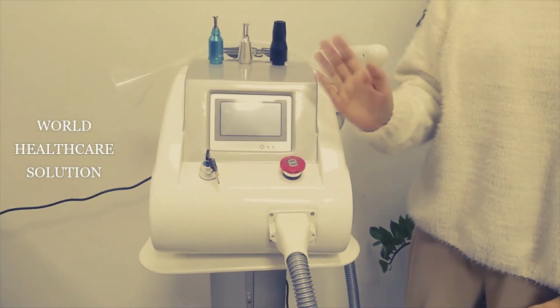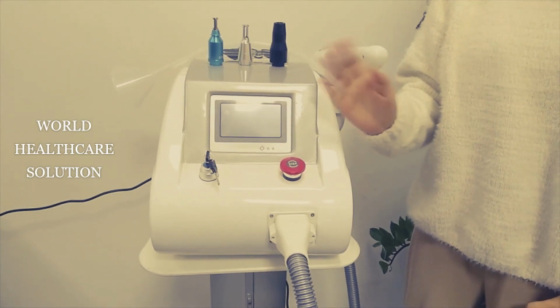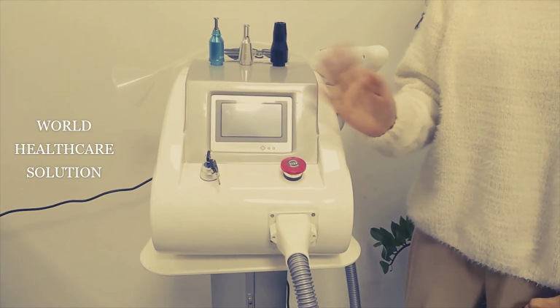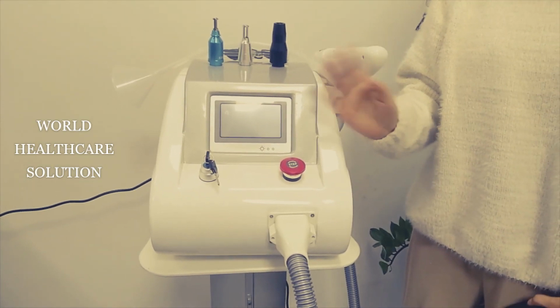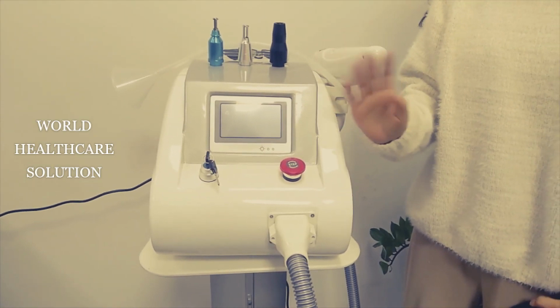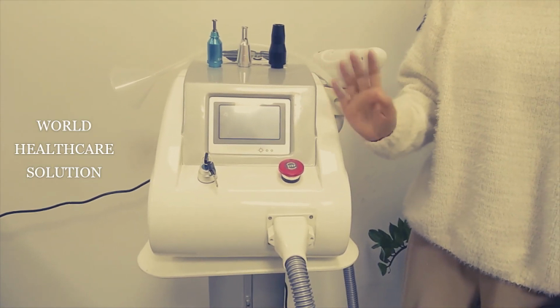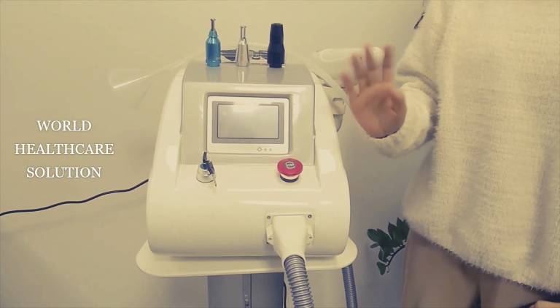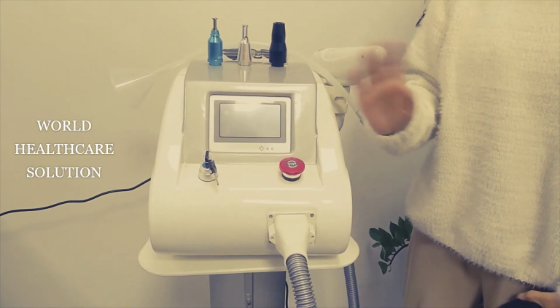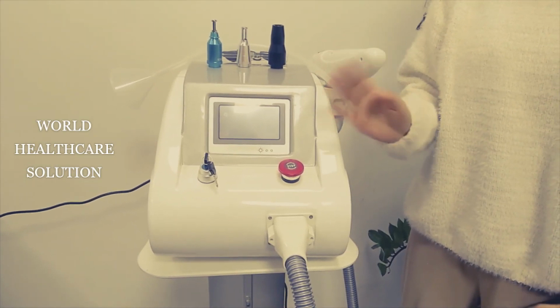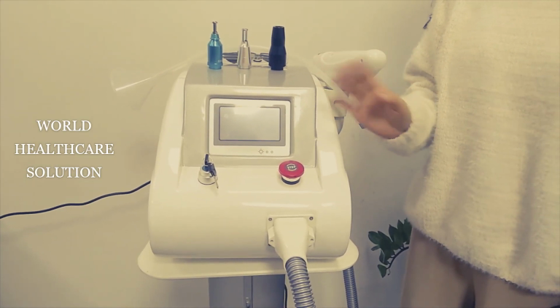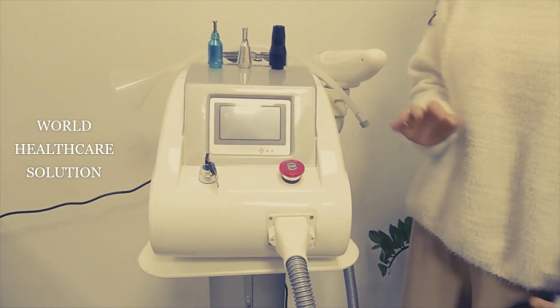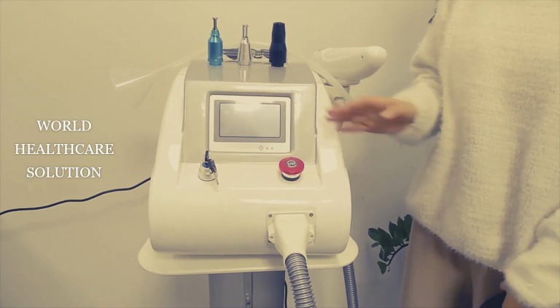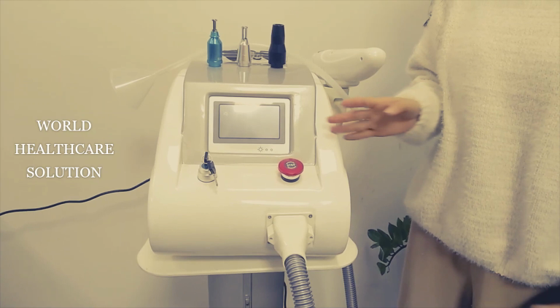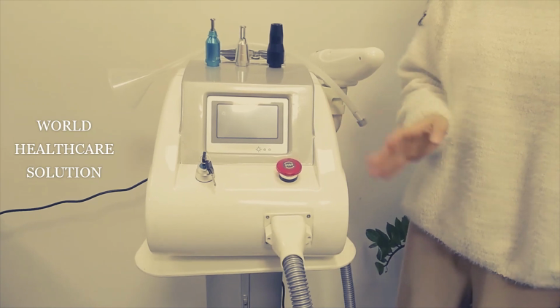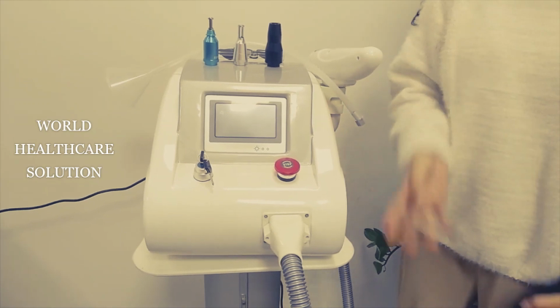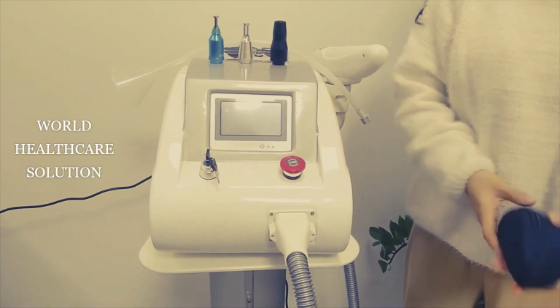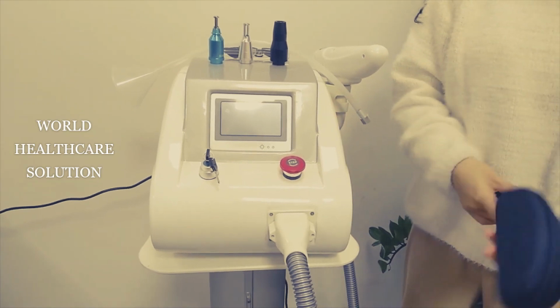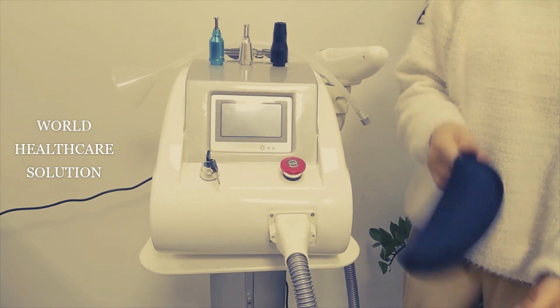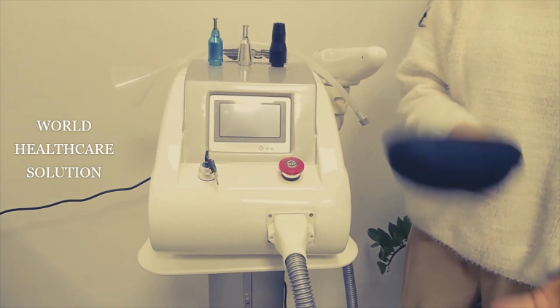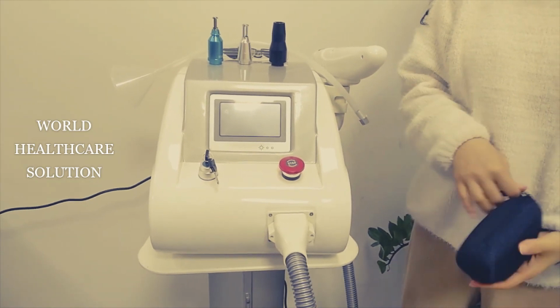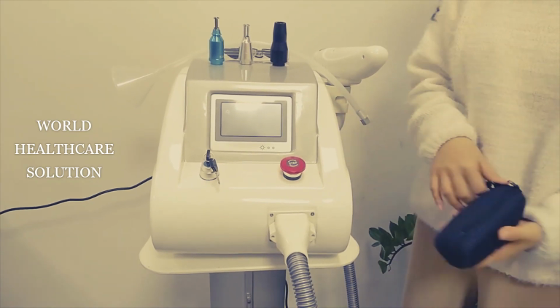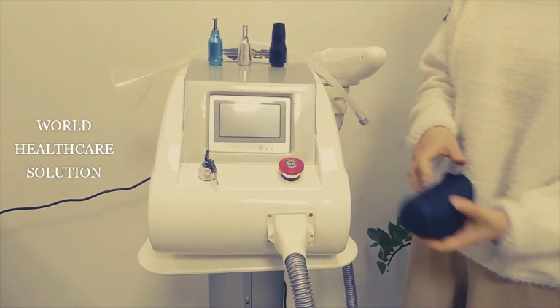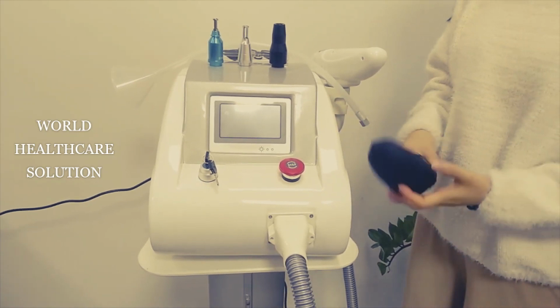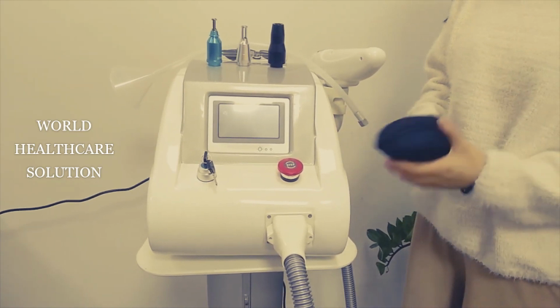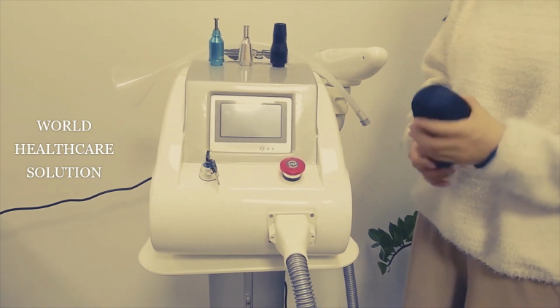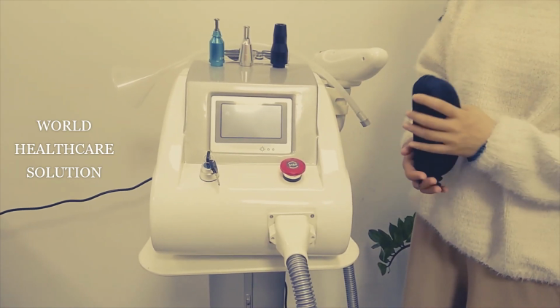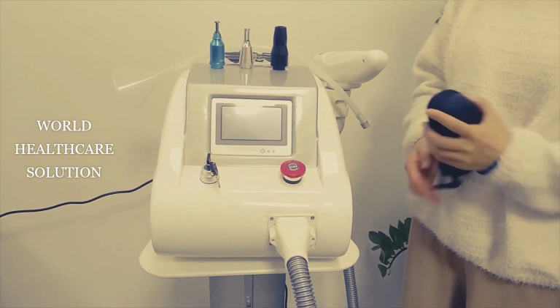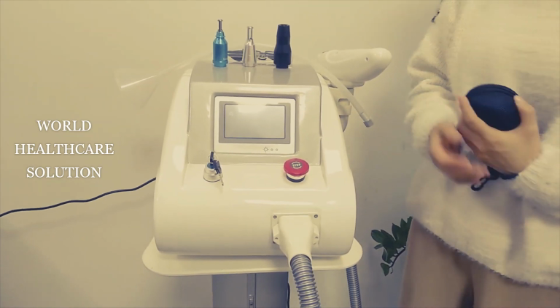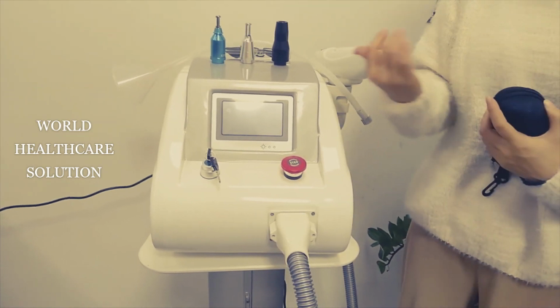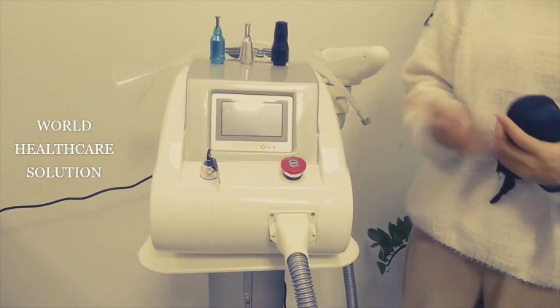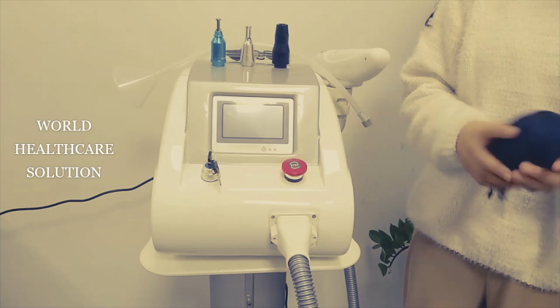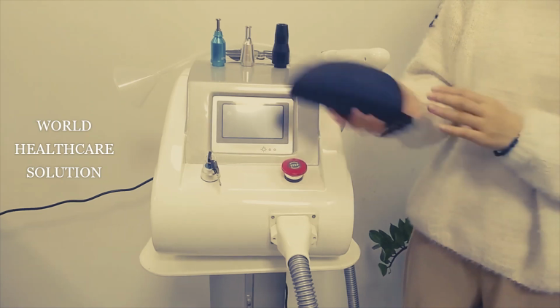Today we are going to introduce this tattoo machine, and now let's begin with these accessories.